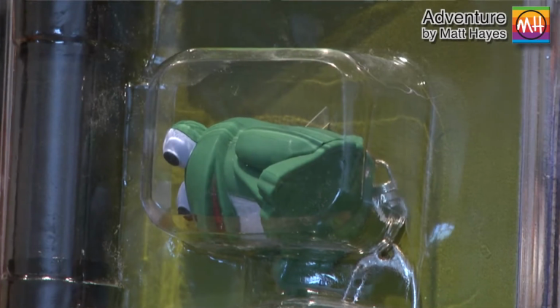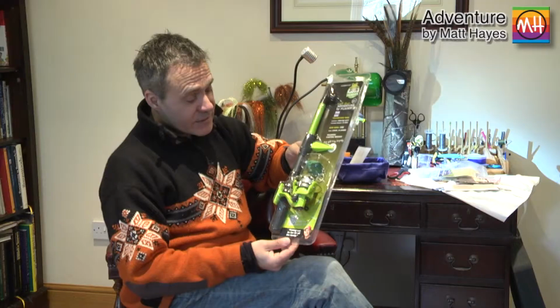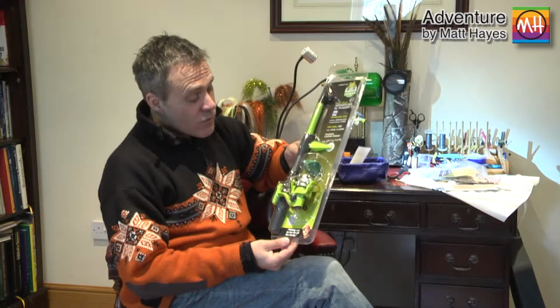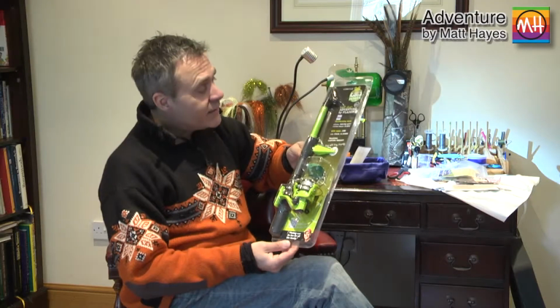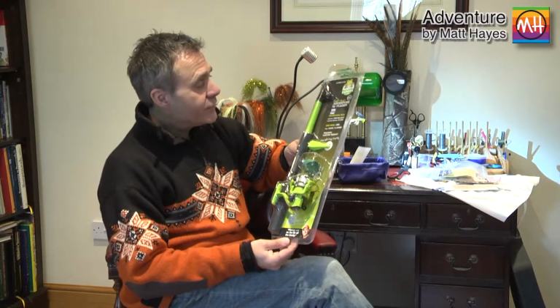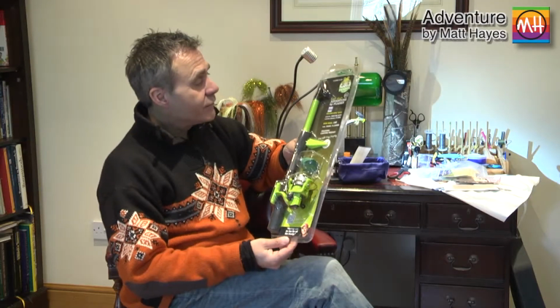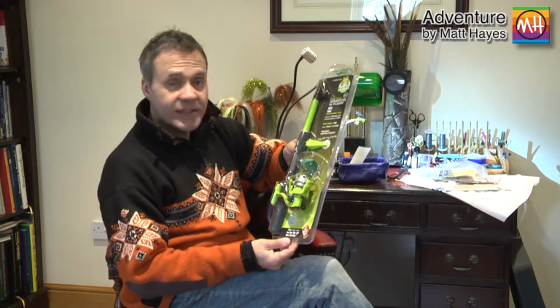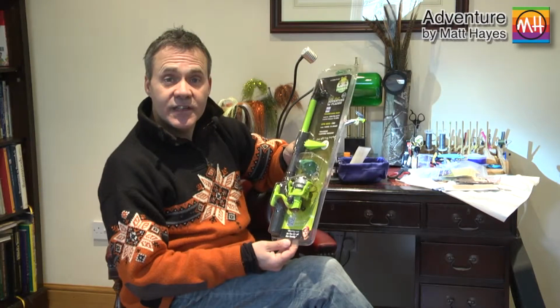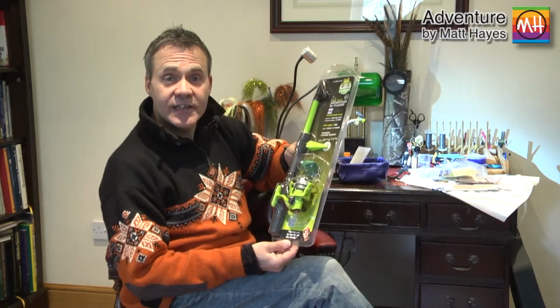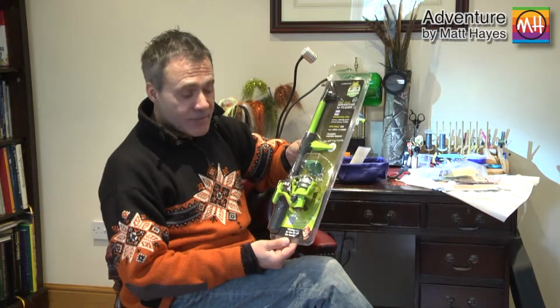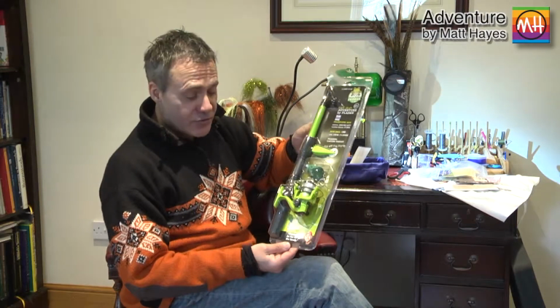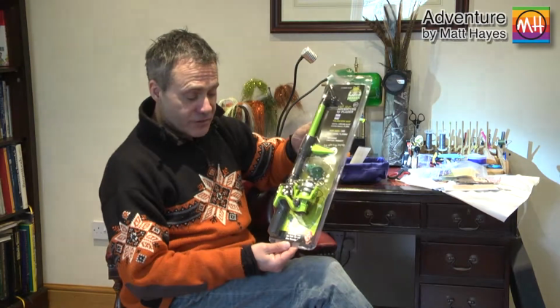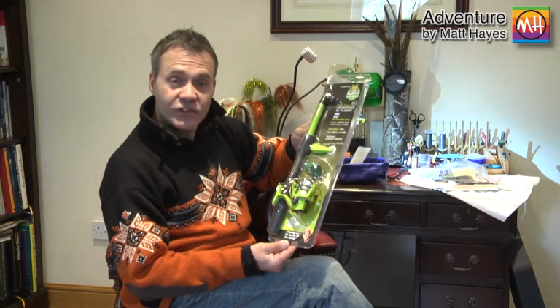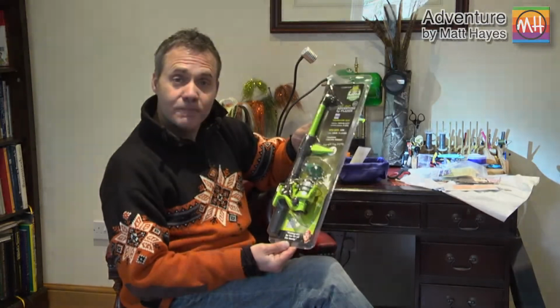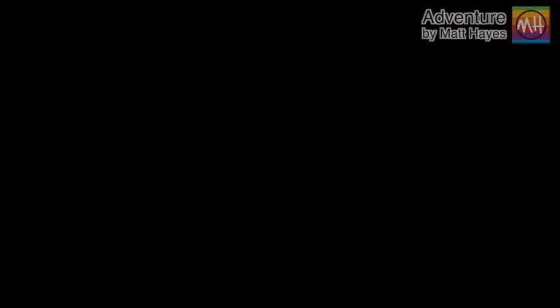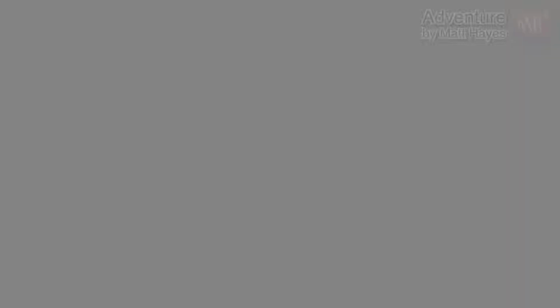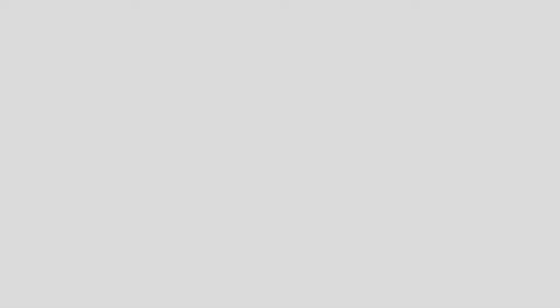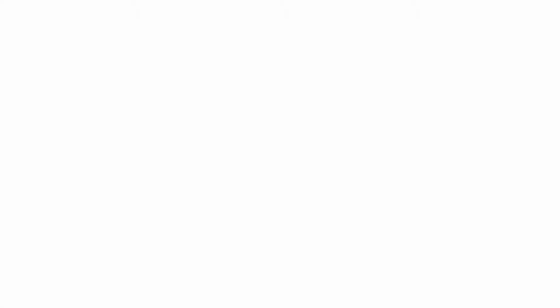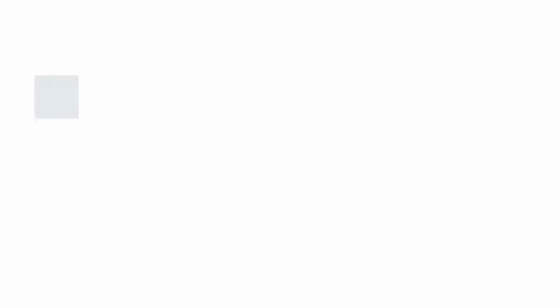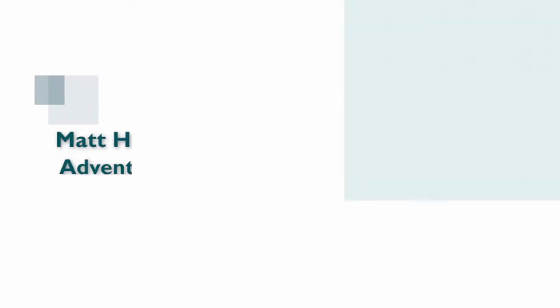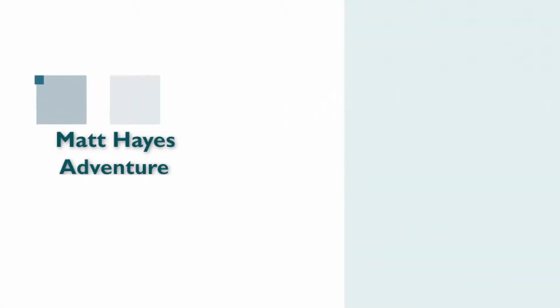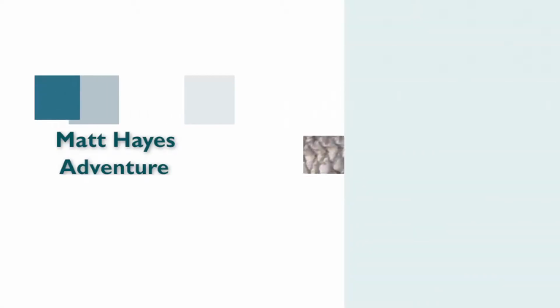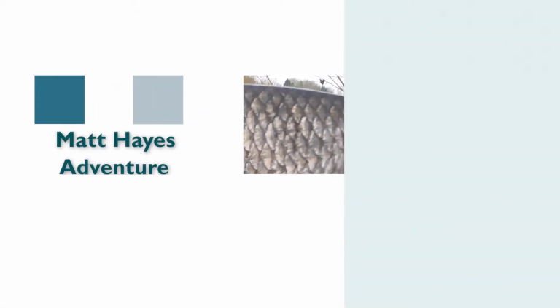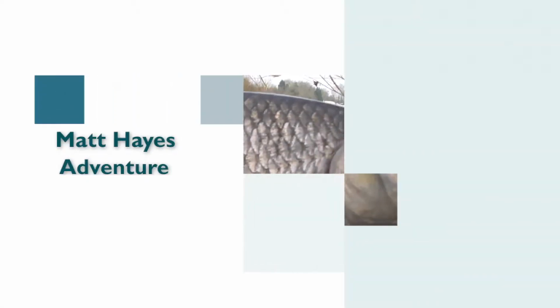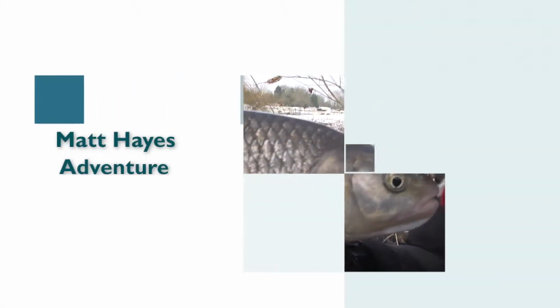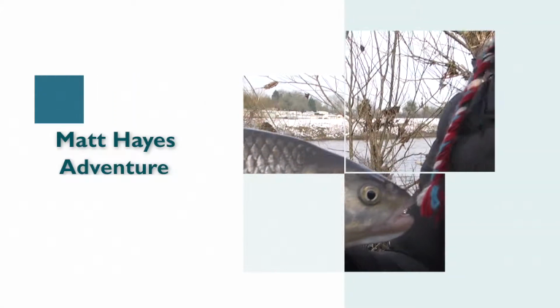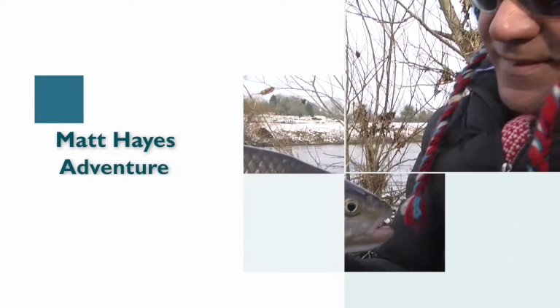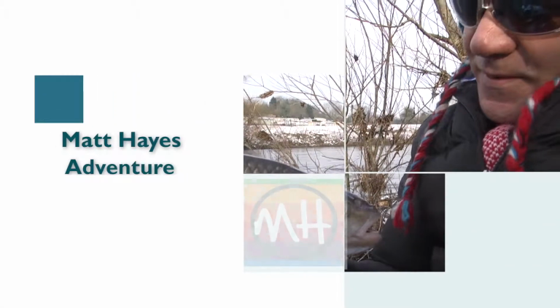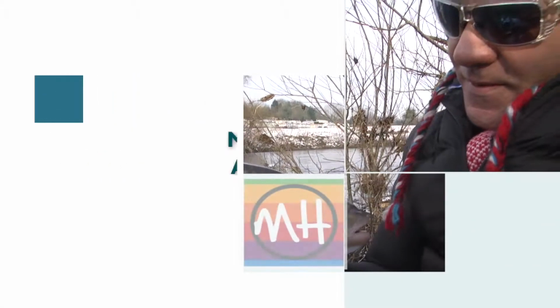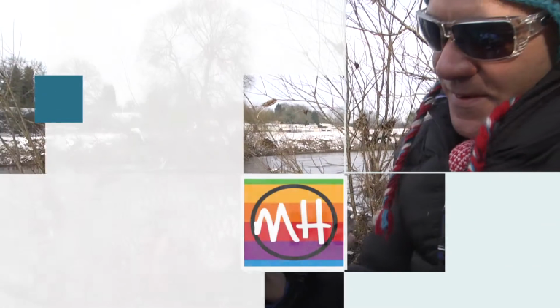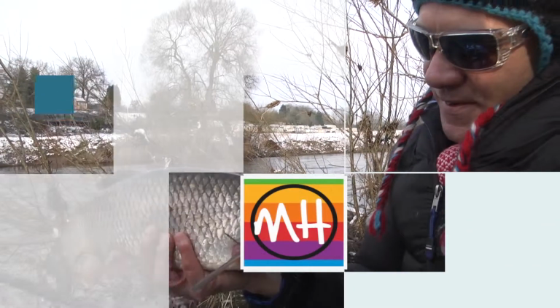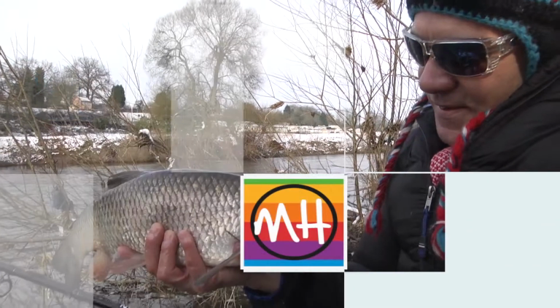I think it's a great gift for kids to get them introduced to fishing.